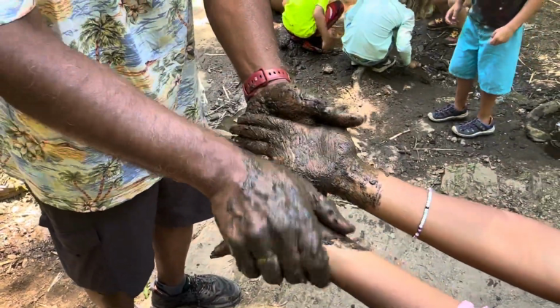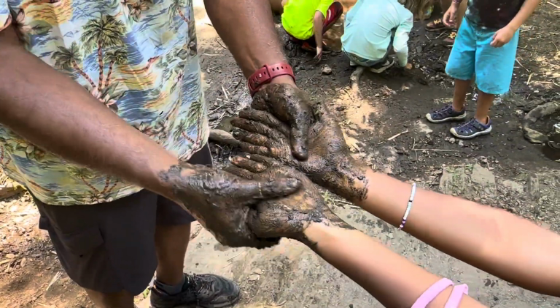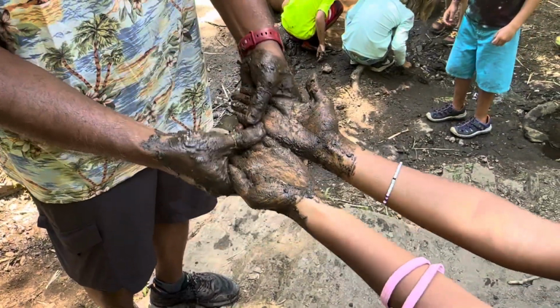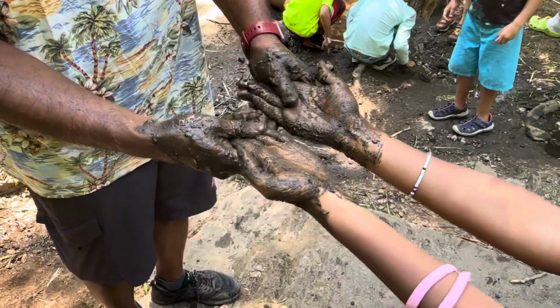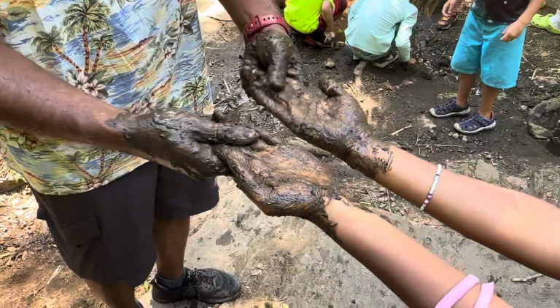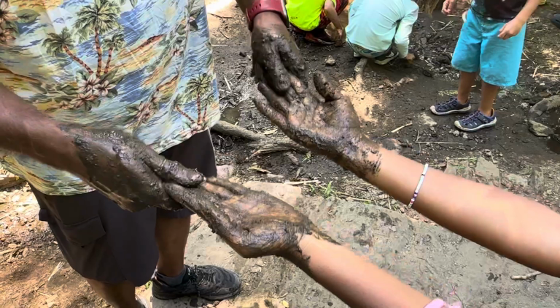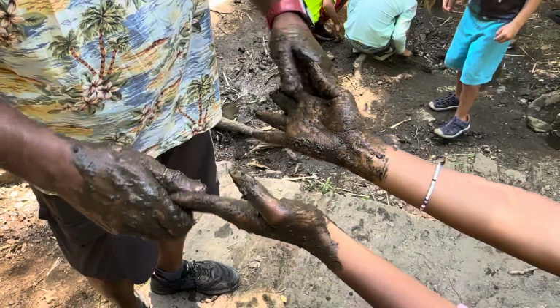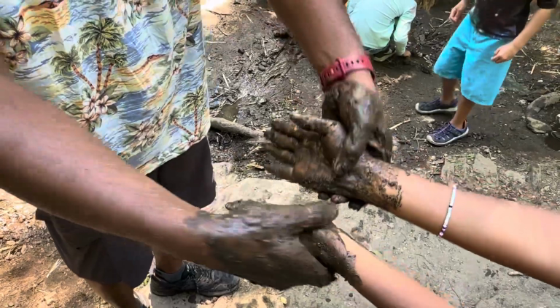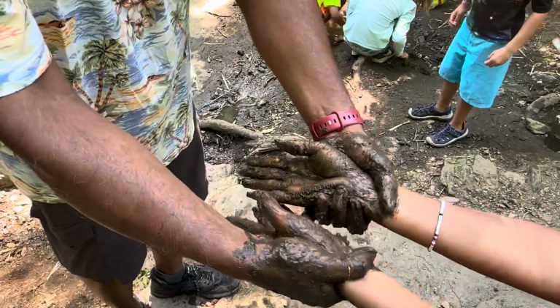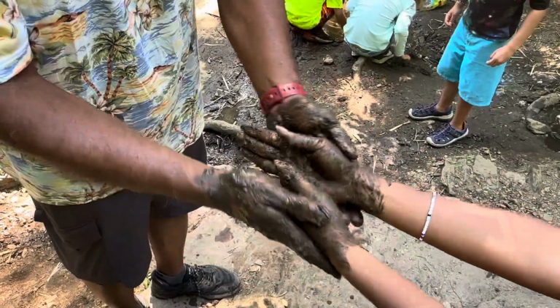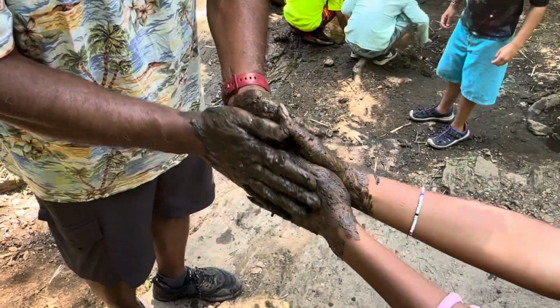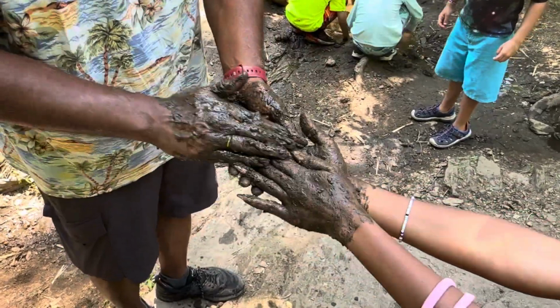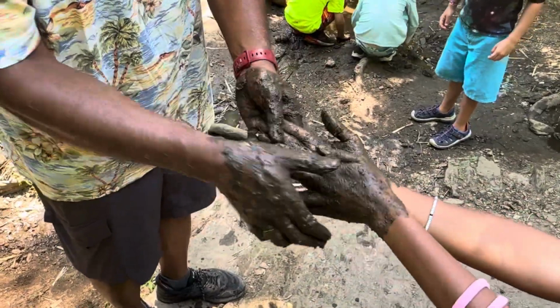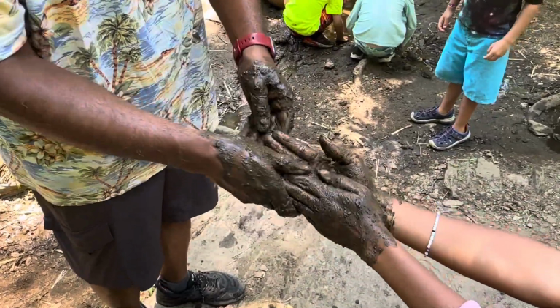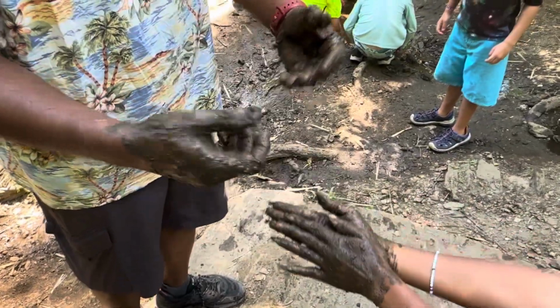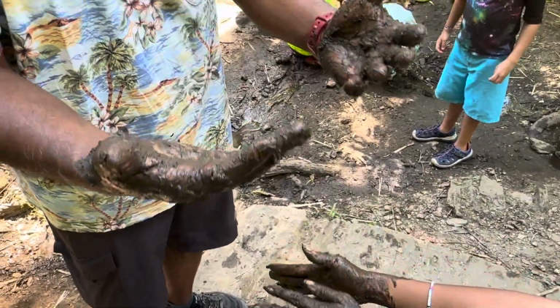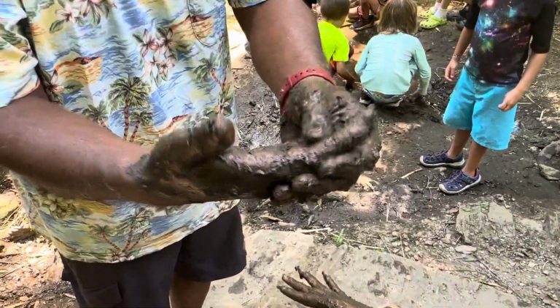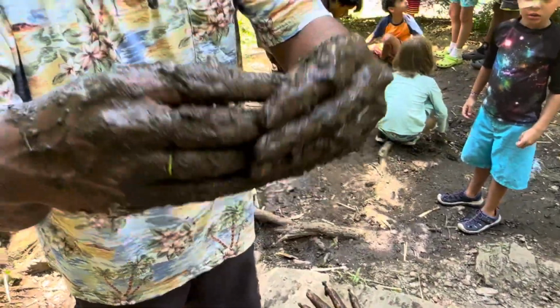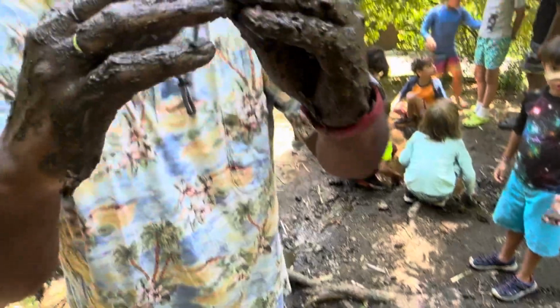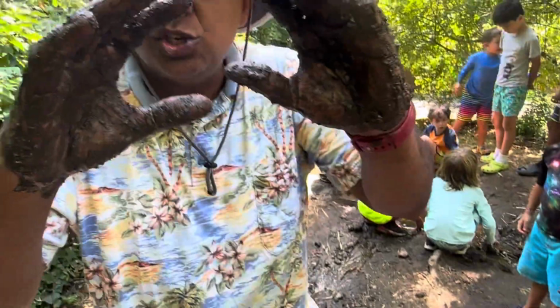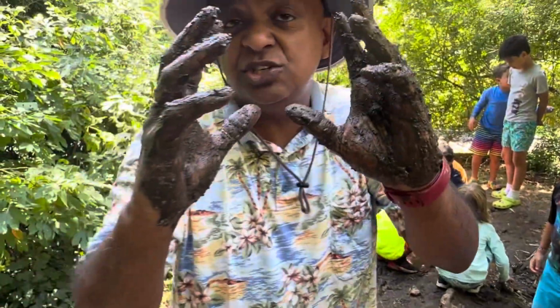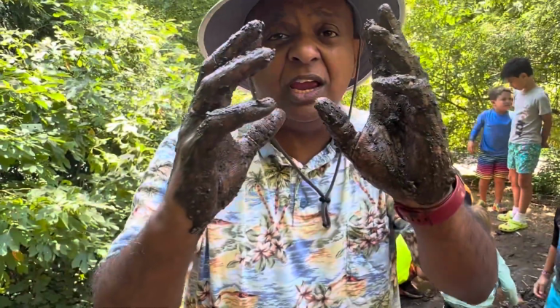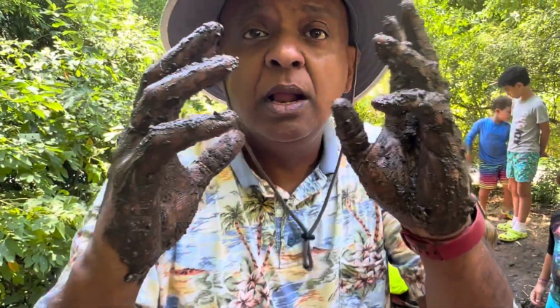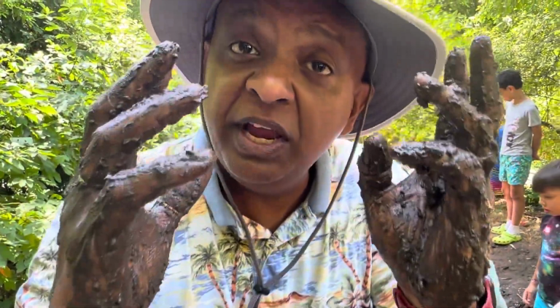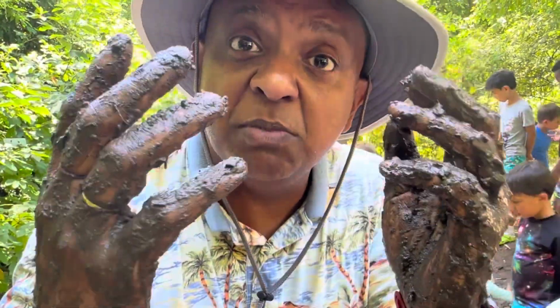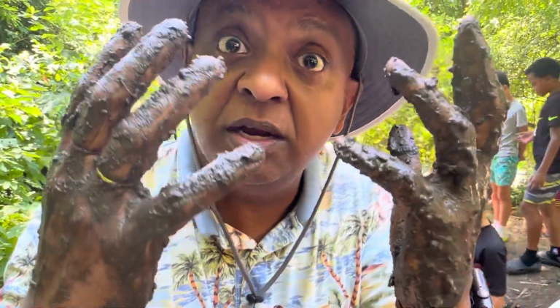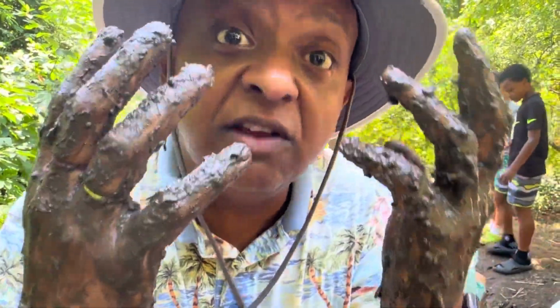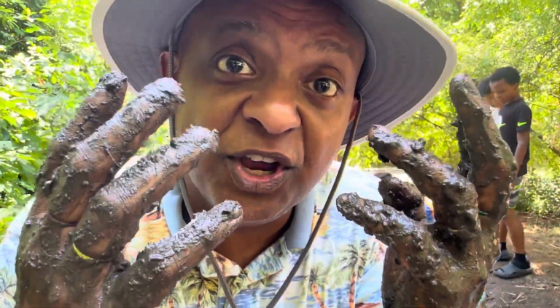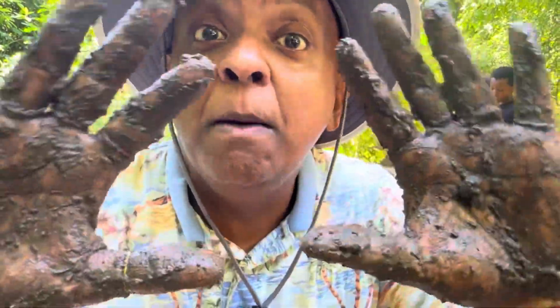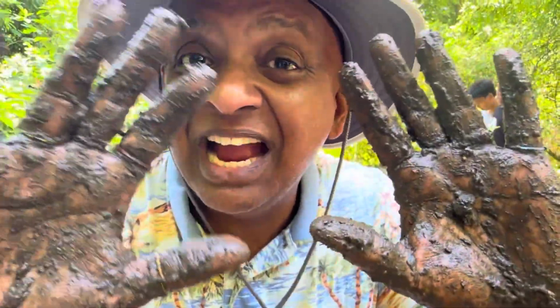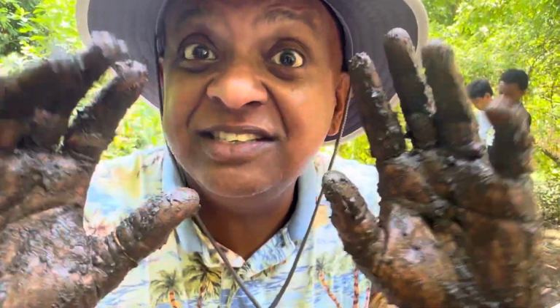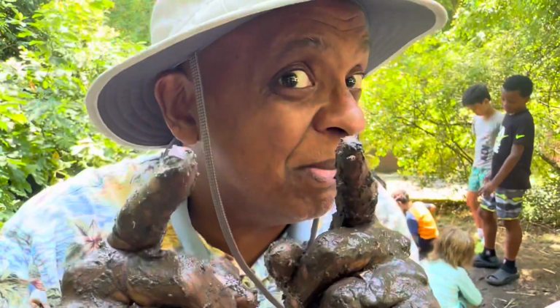And then what we do is give it about five minutes, let it dry, and feel your skin afterwards — you feel great. This is Shadi saying: playing with mud is good for you. Bye guys, don't get muddy.